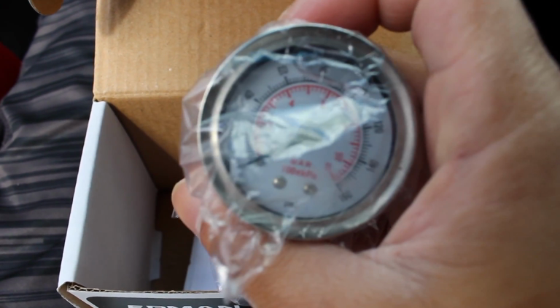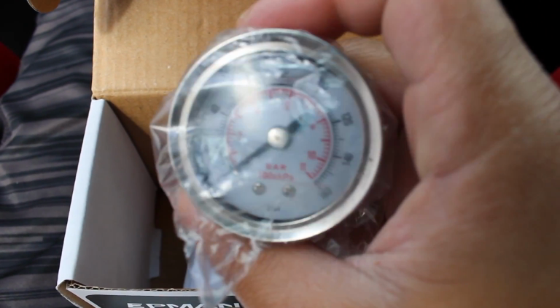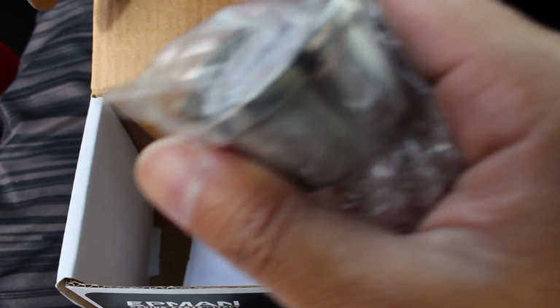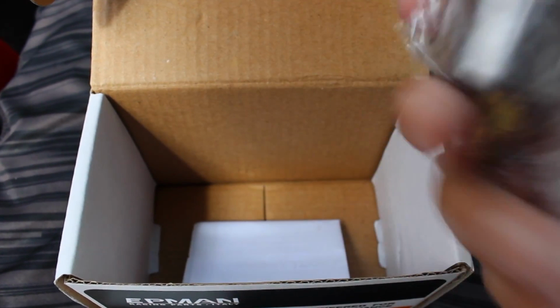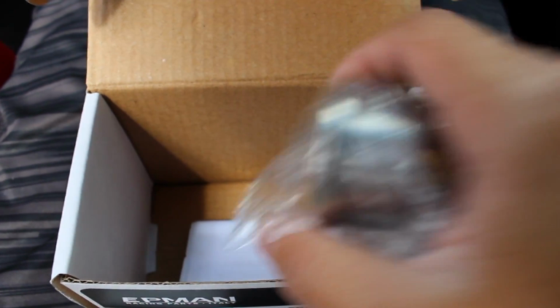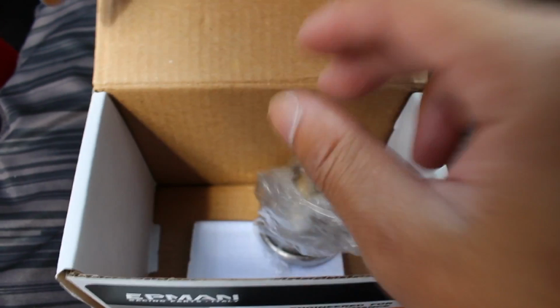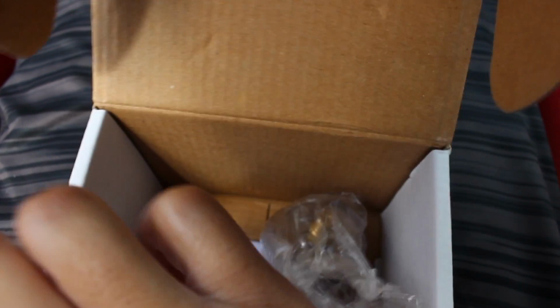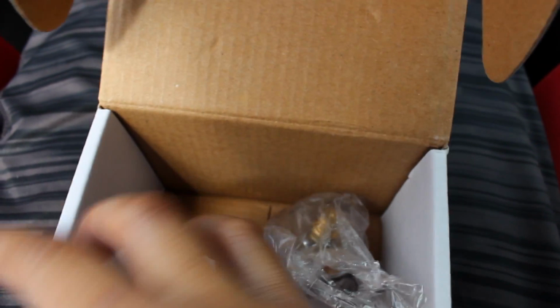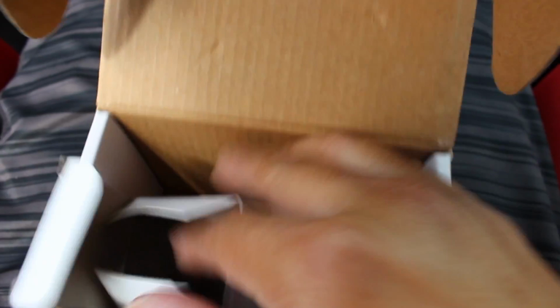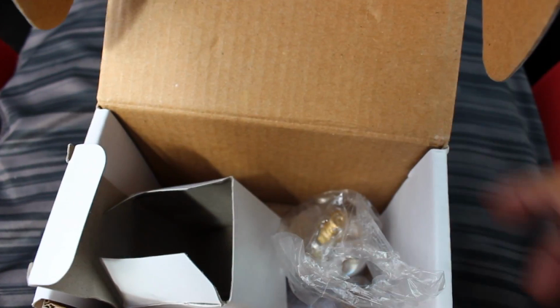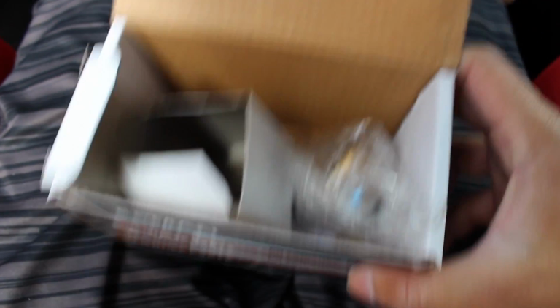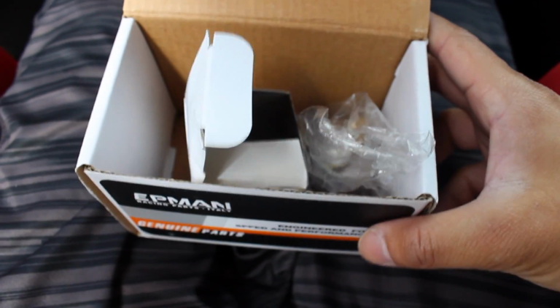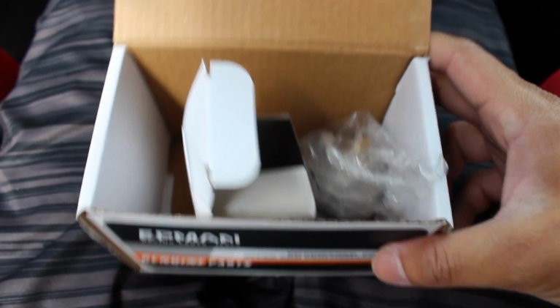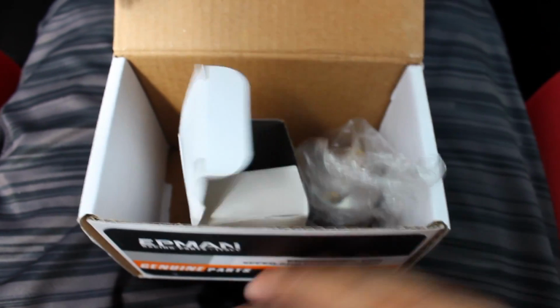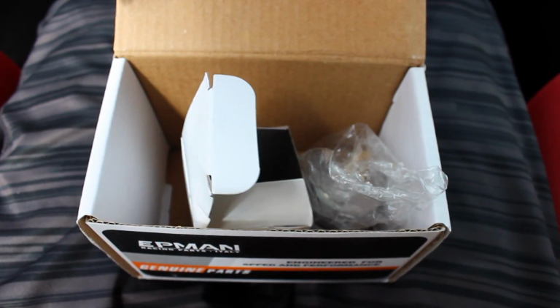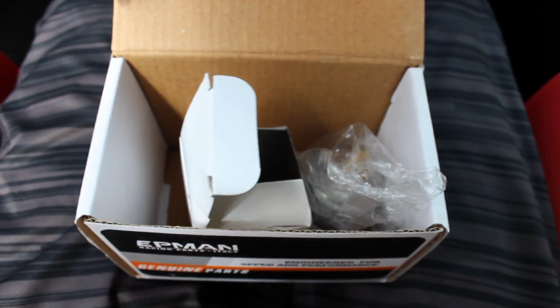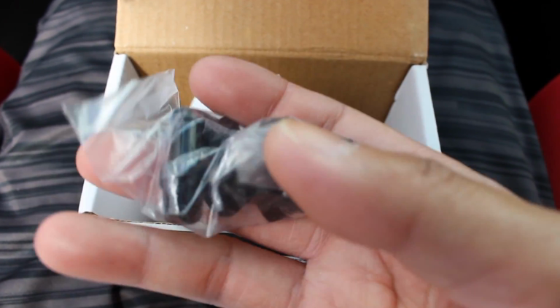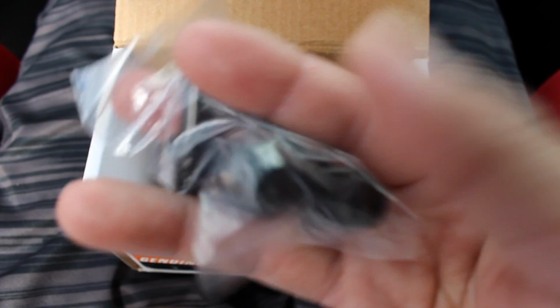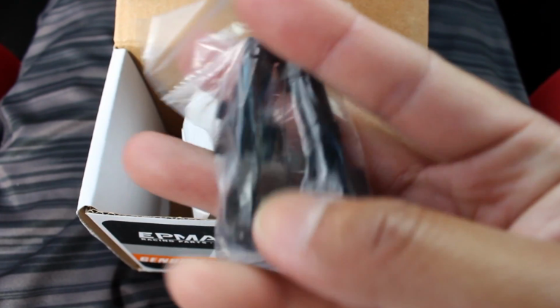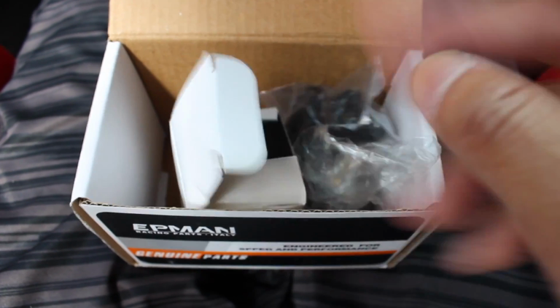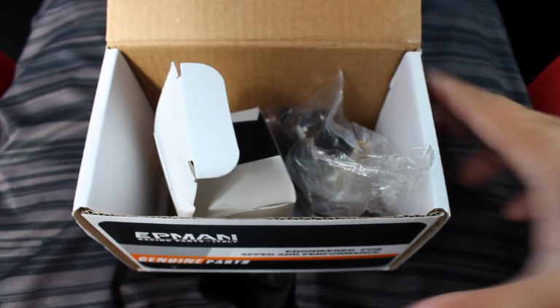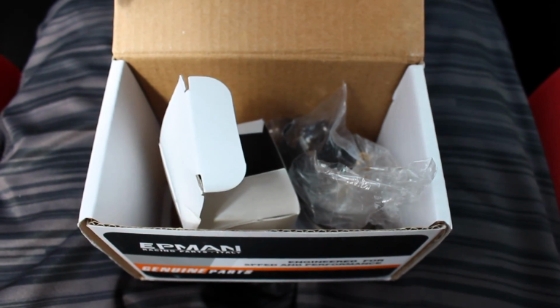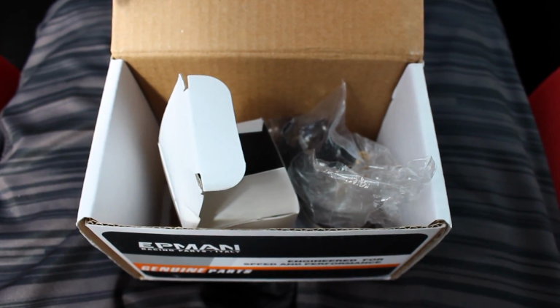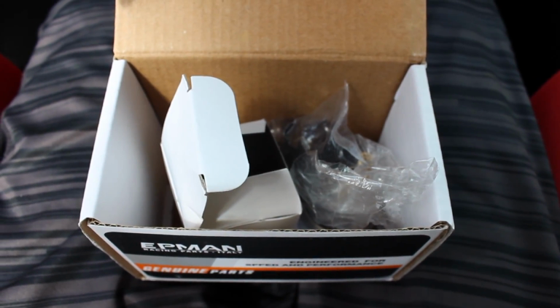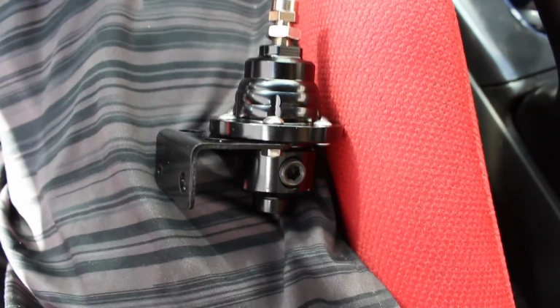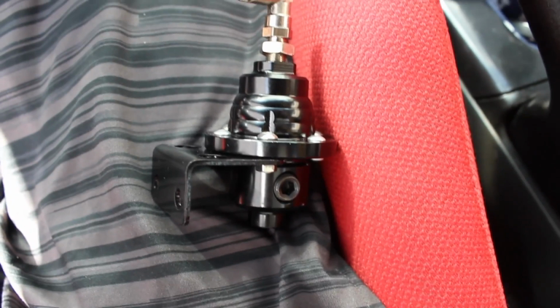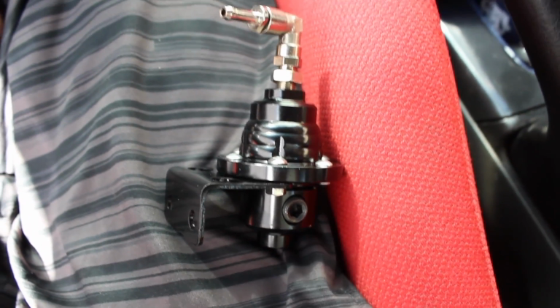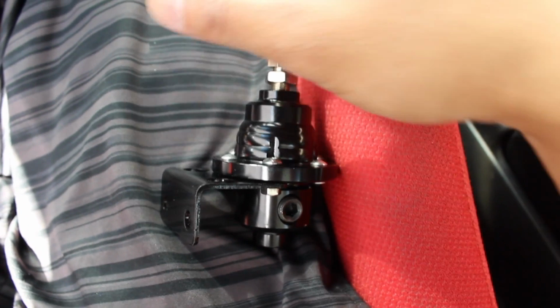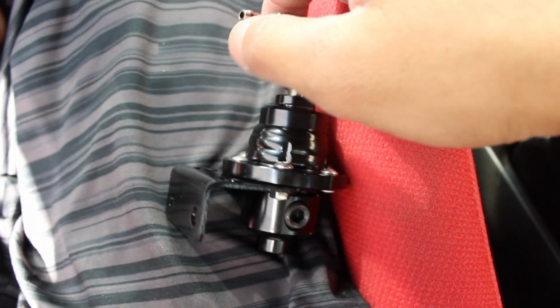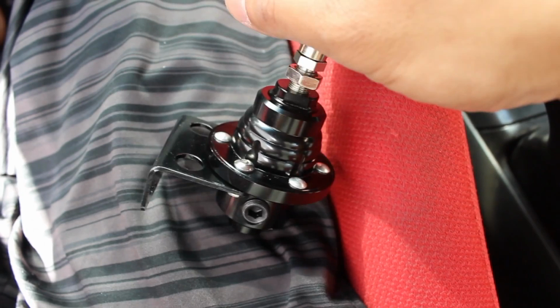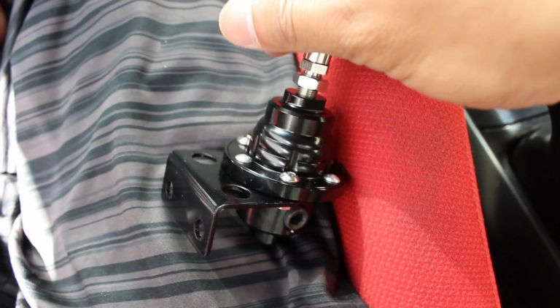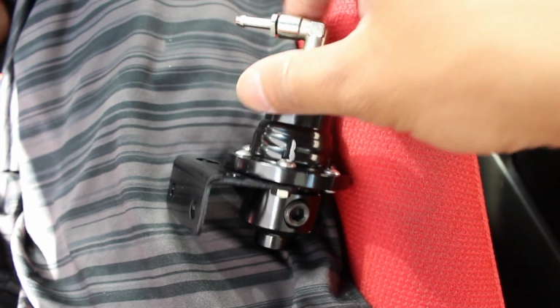Right now we're gonna go ahead and try to figure out where we're gonna install this fuel pressure regulator, and then we're gonna go from there.